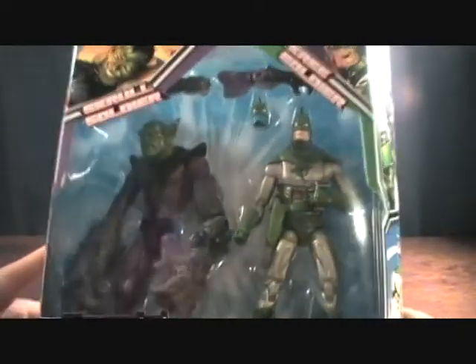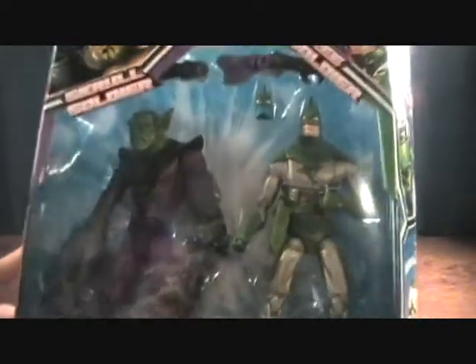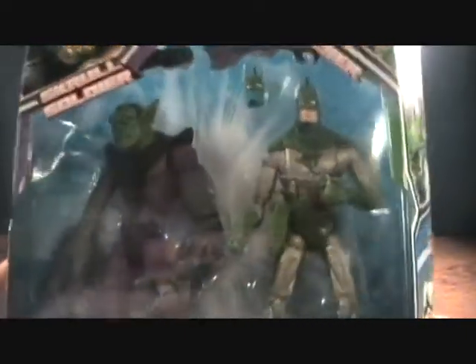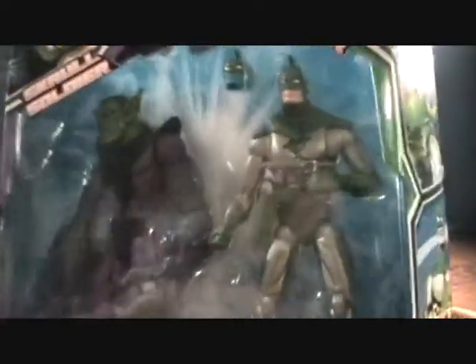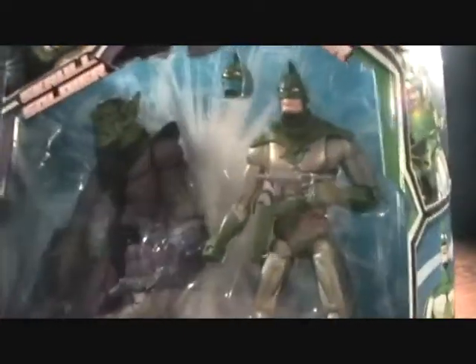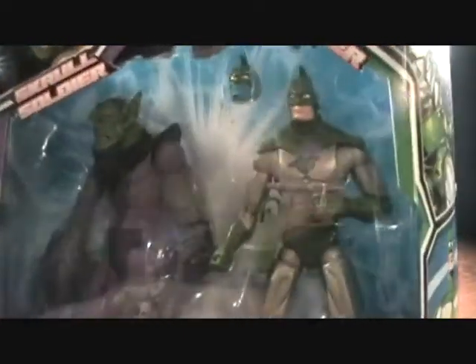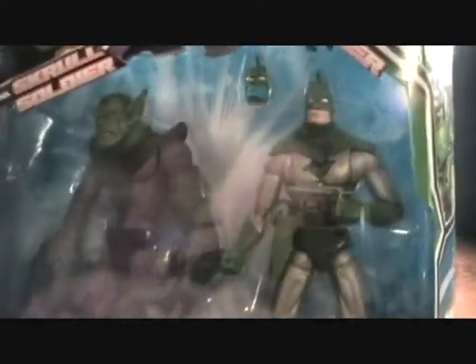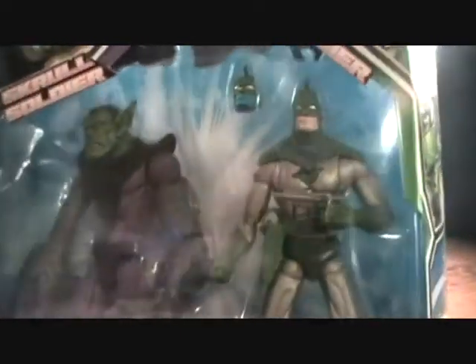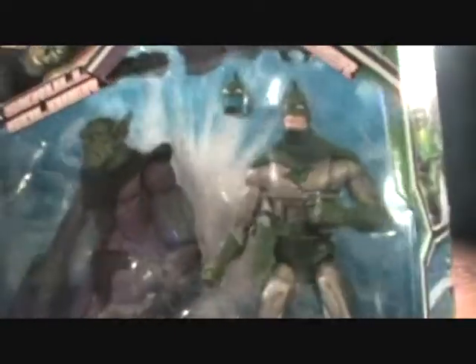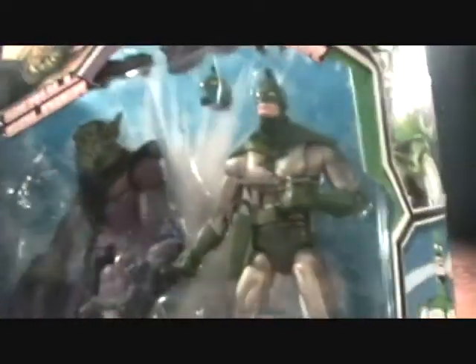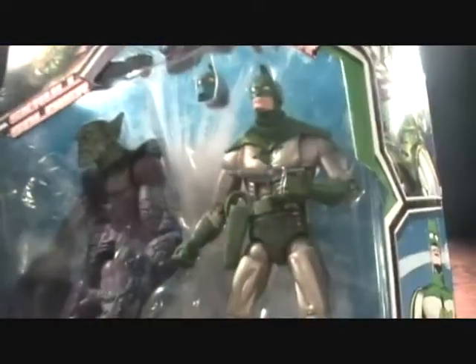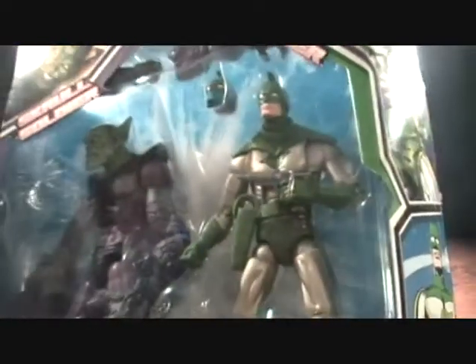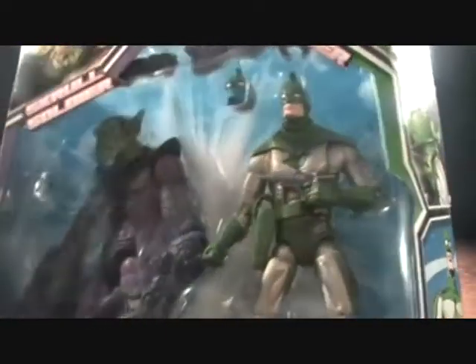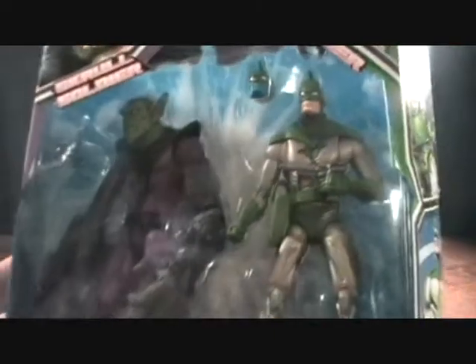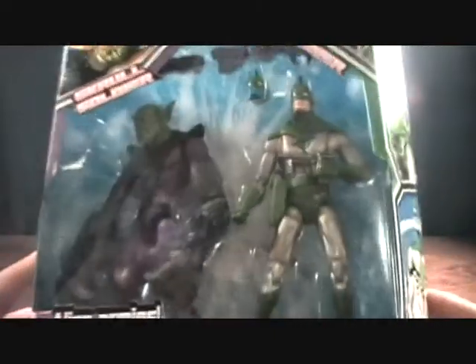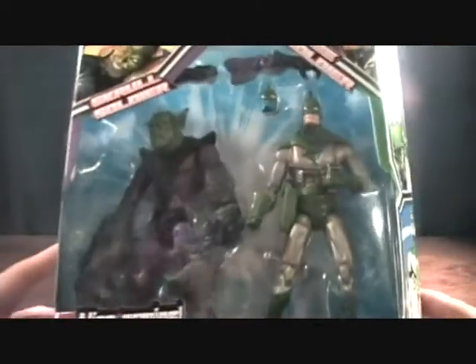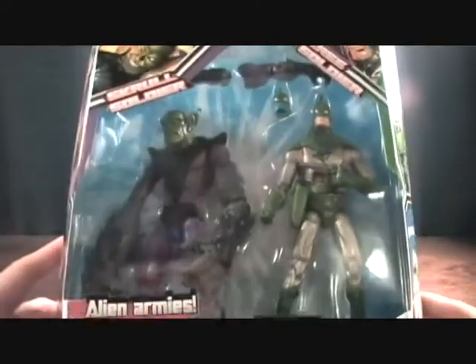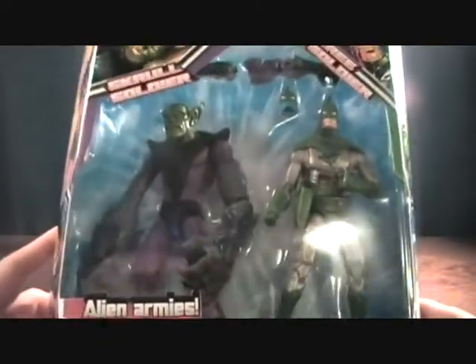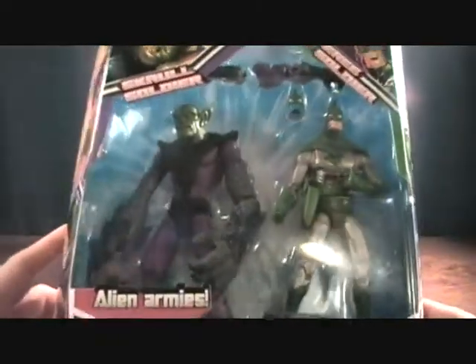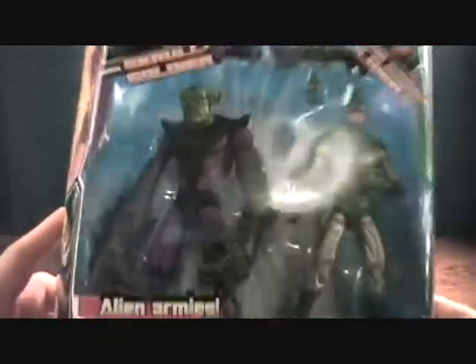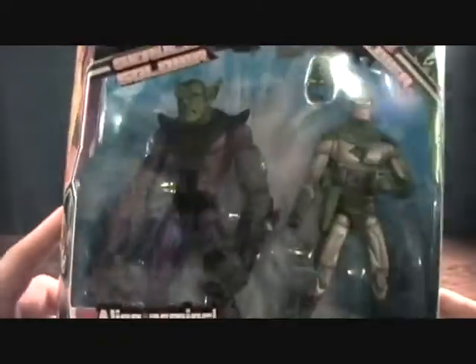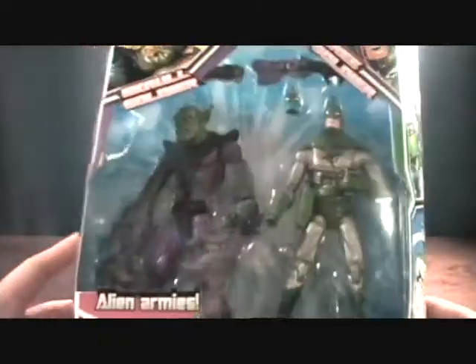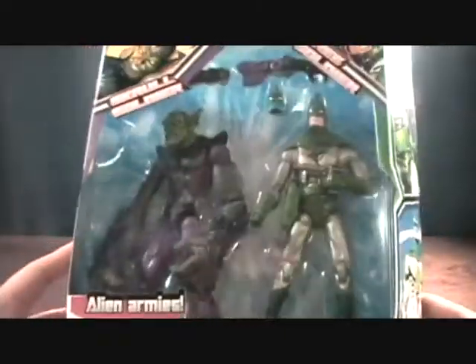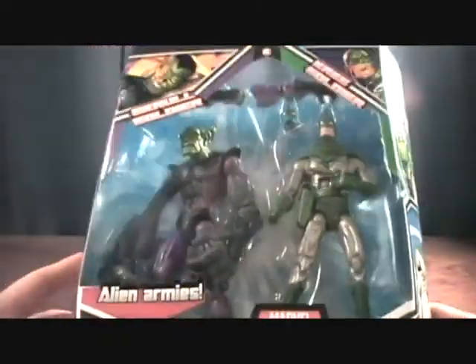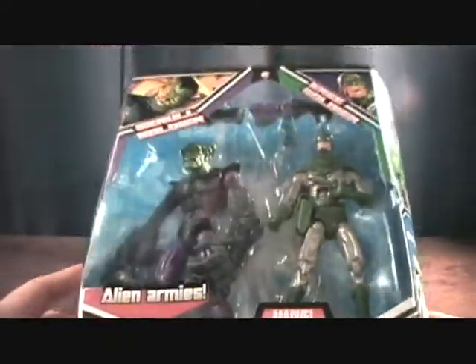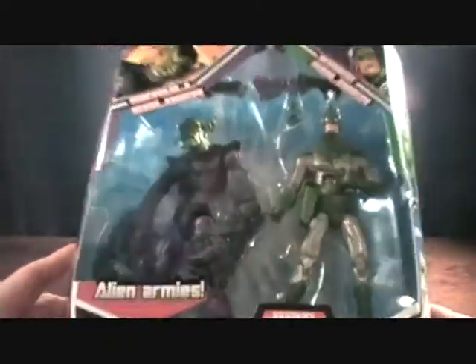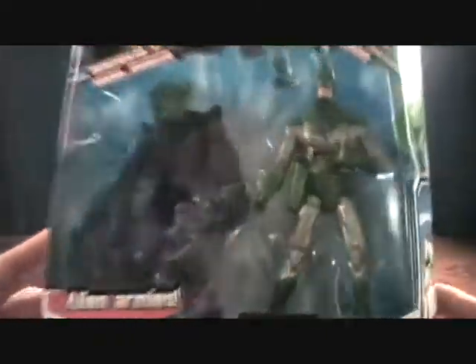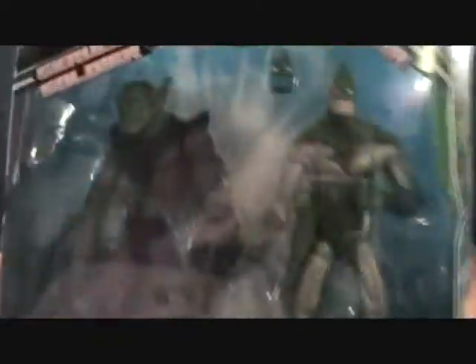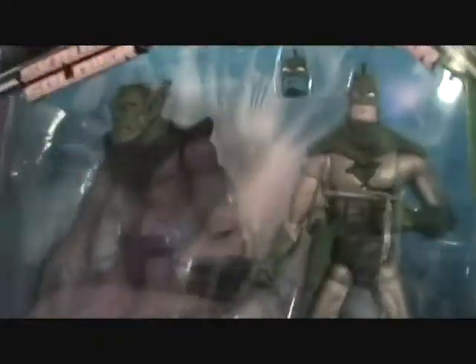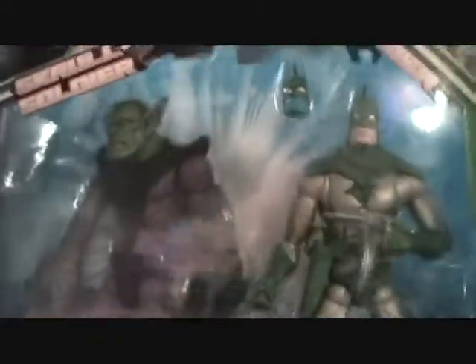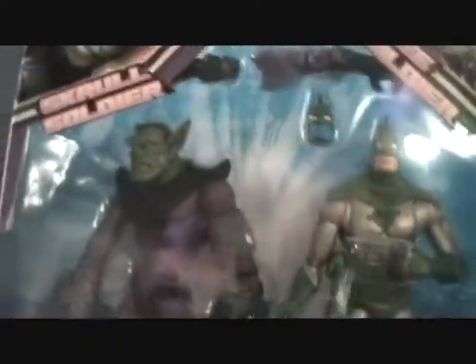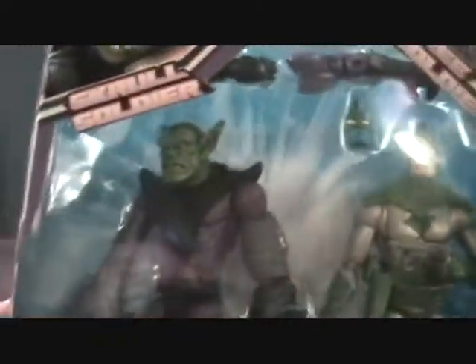Finally found these guys at Toys R Us. Been looking for them for a while and thought I was going to have to pick them up from a scalper online, but luckily found these guys in stores.